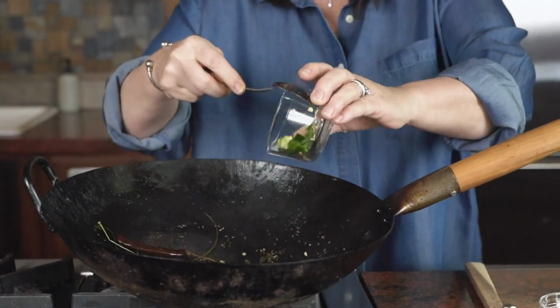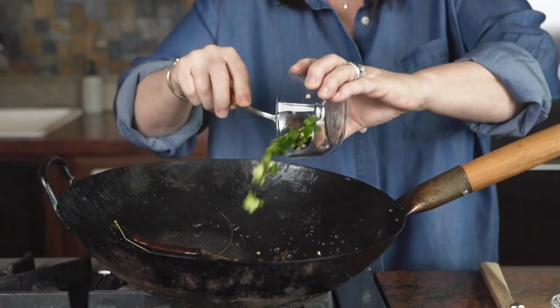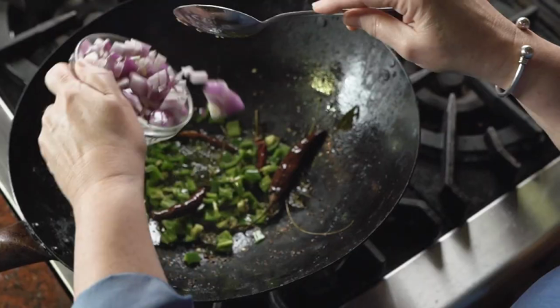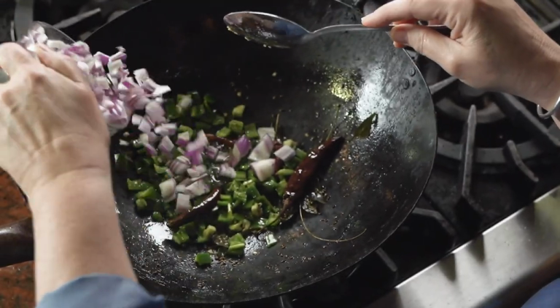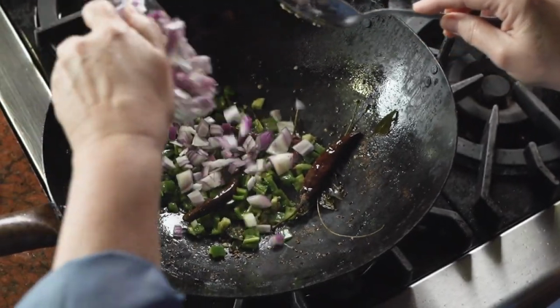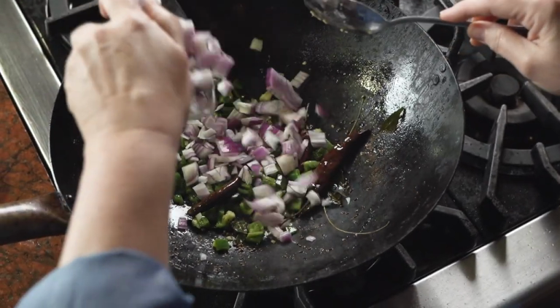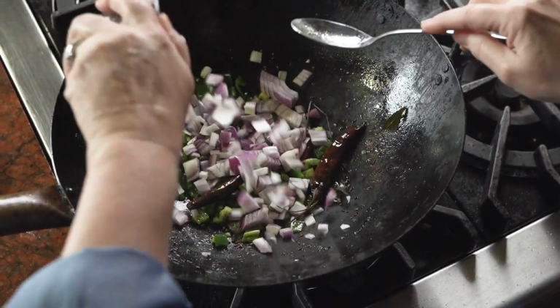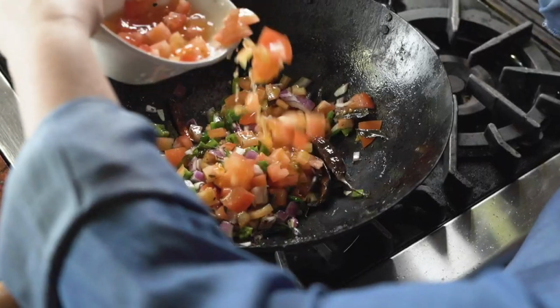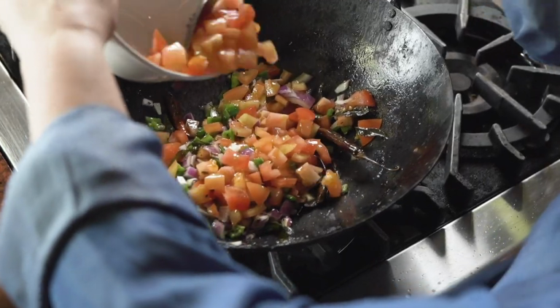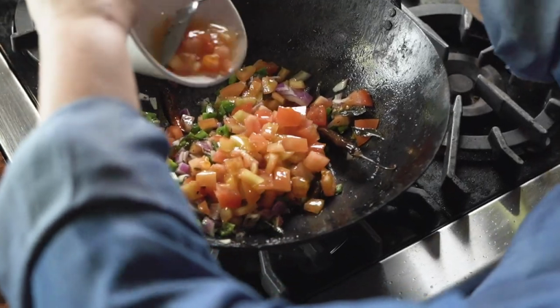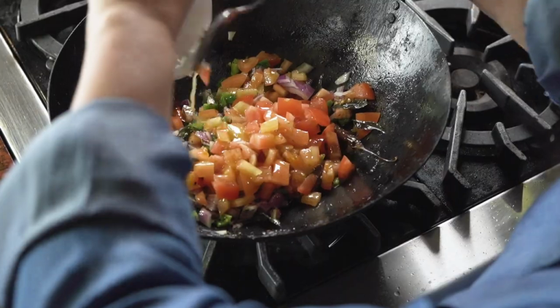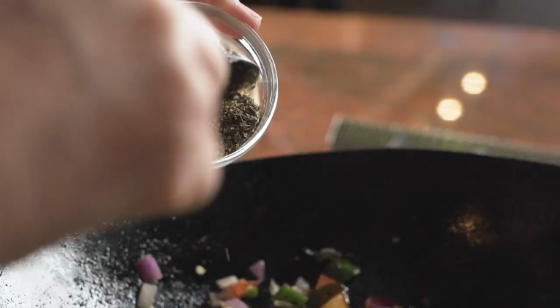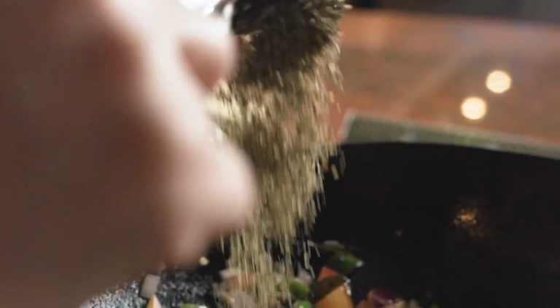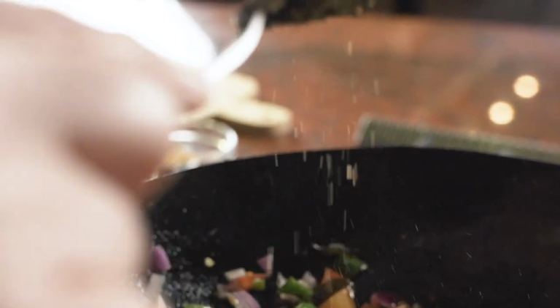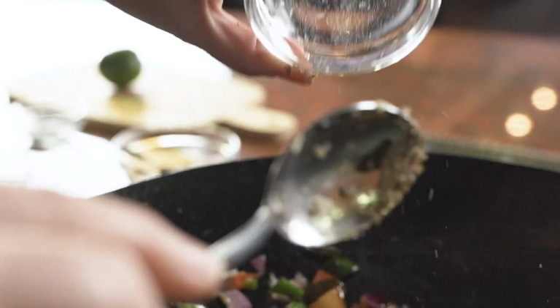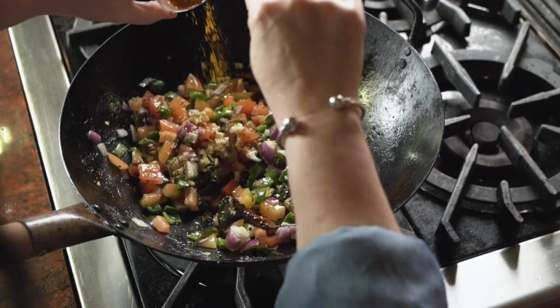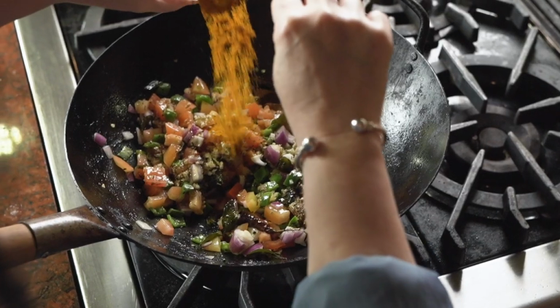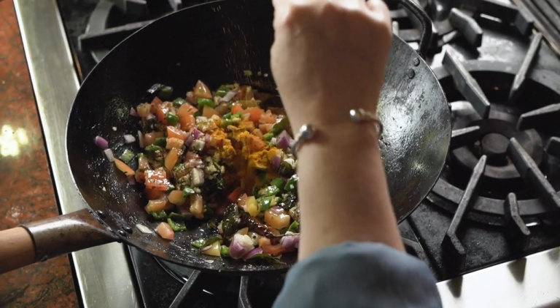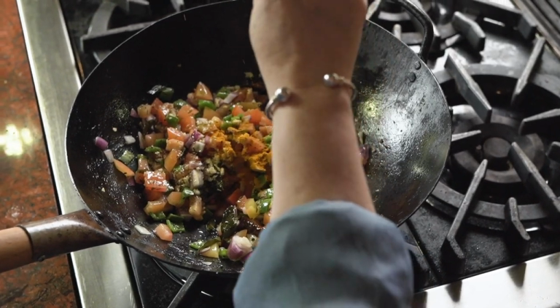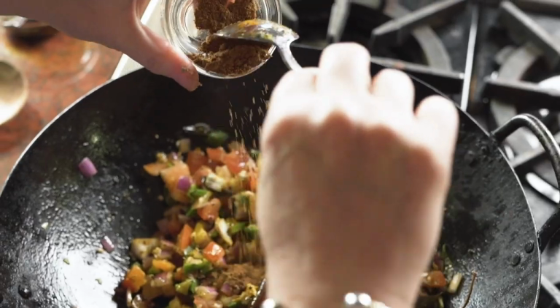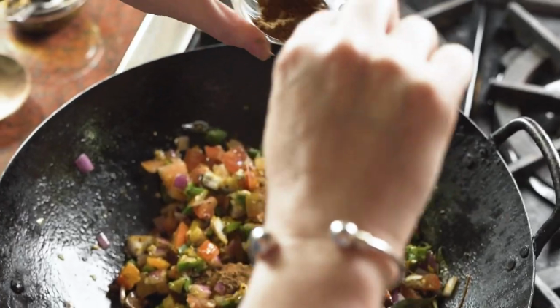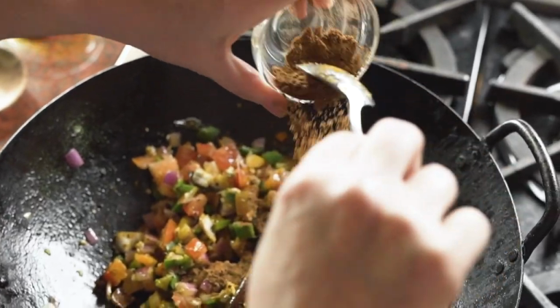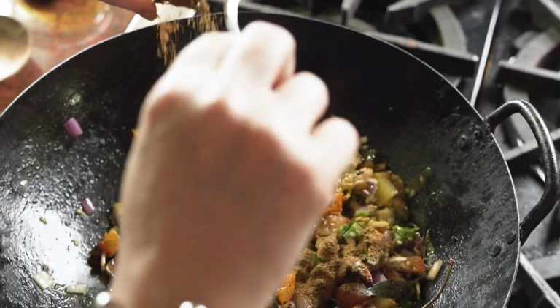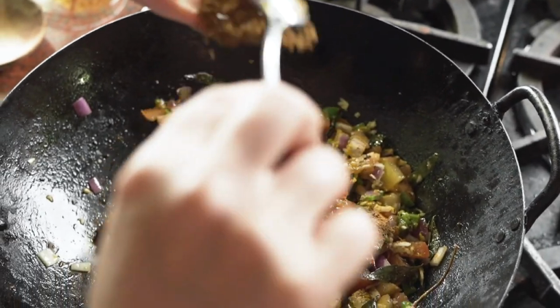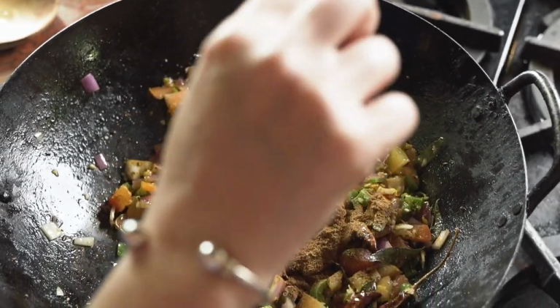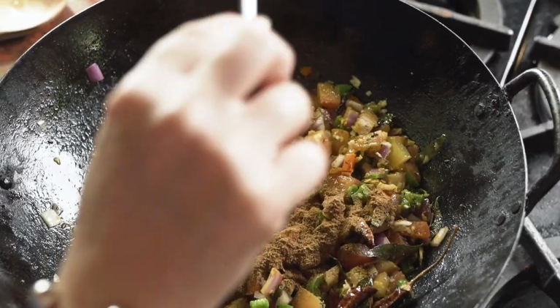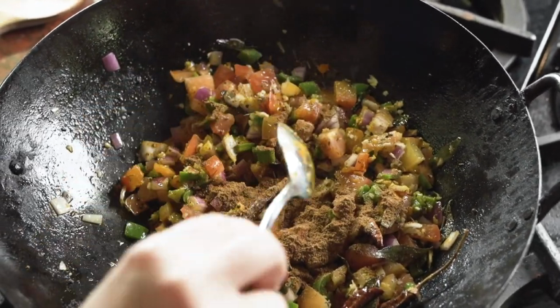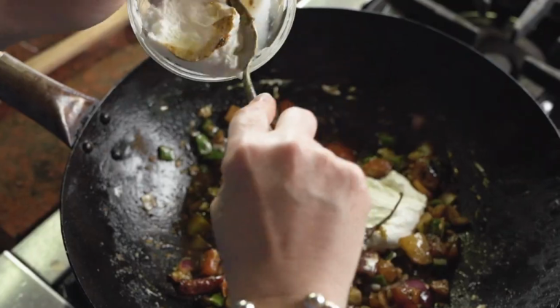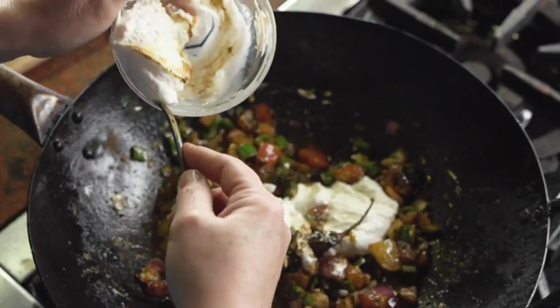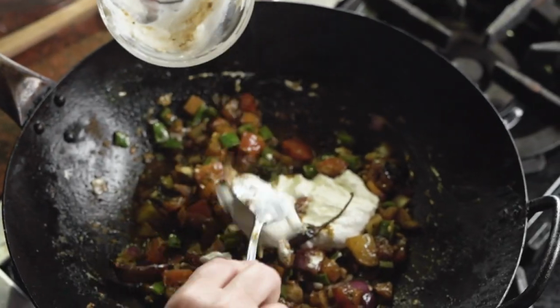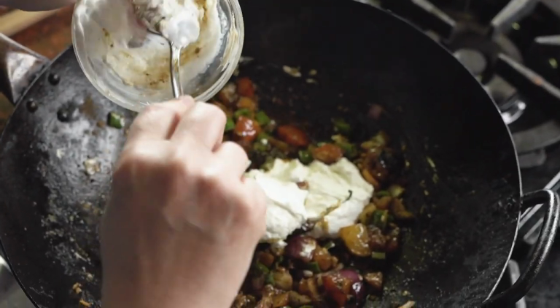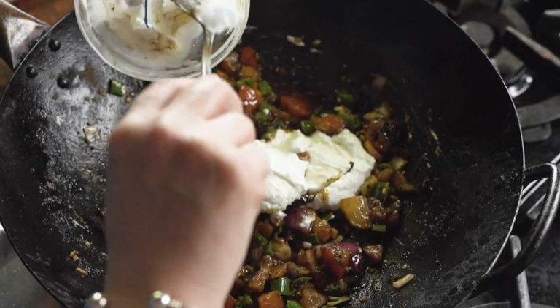followed by diced green chilies, tomatoes, red onion, and then your dried spices of garam masala, turmeric, some coriander, a little bit more chili powder, salt, and pepper.